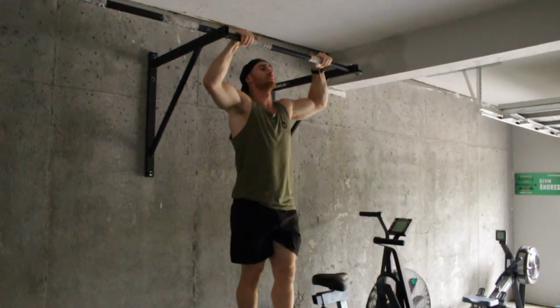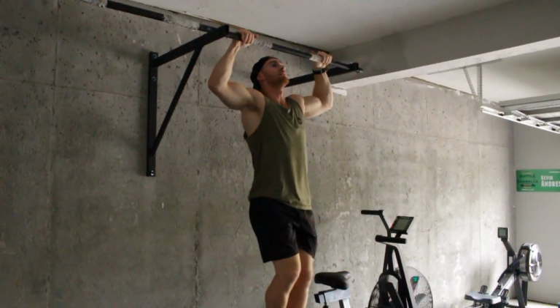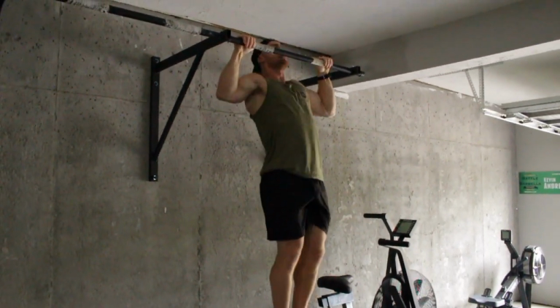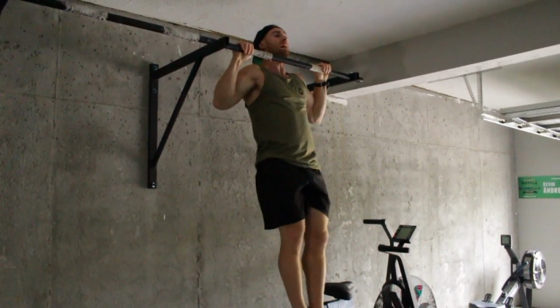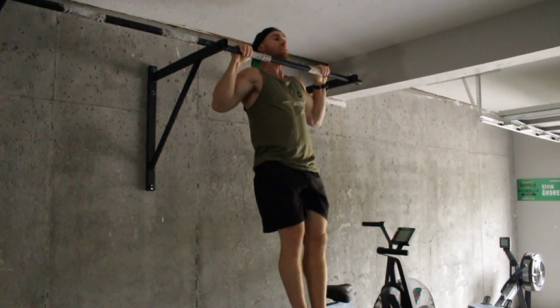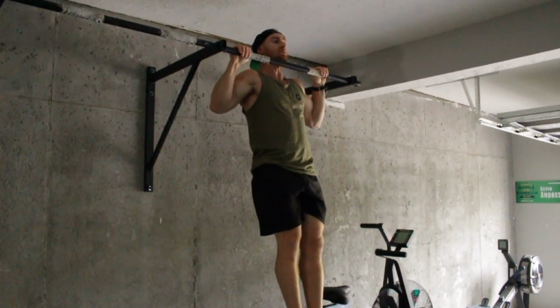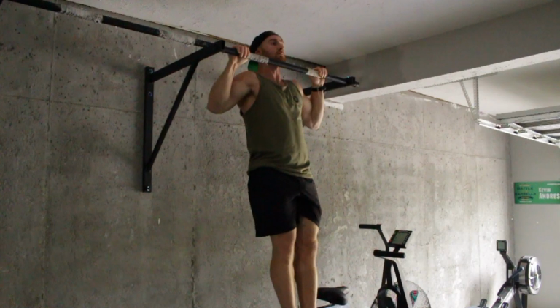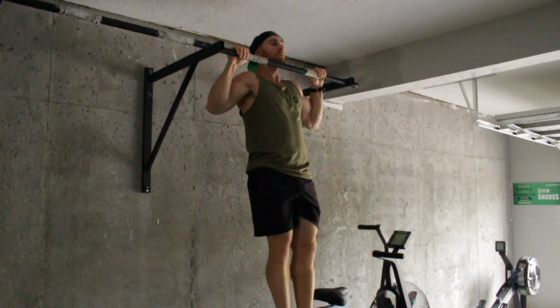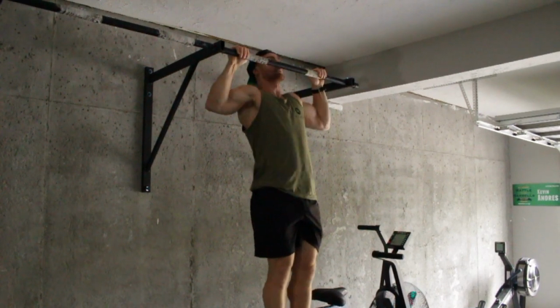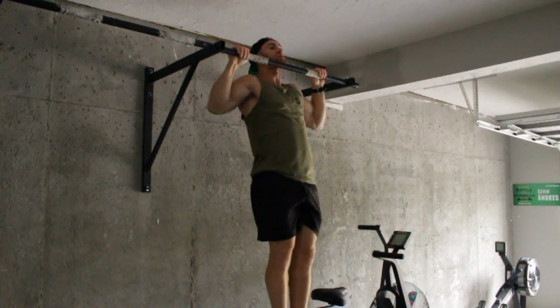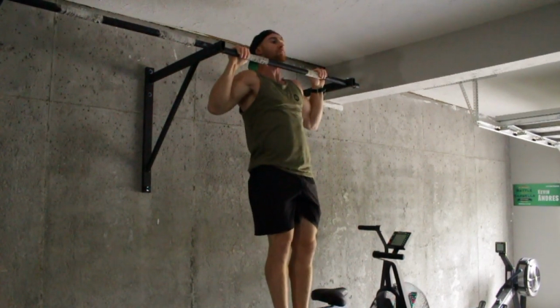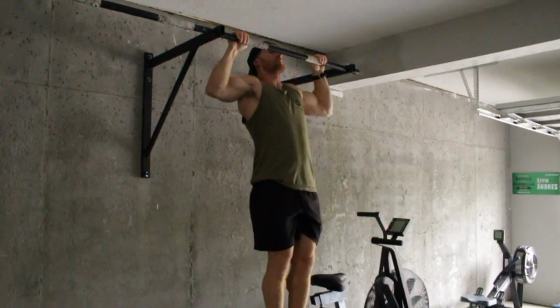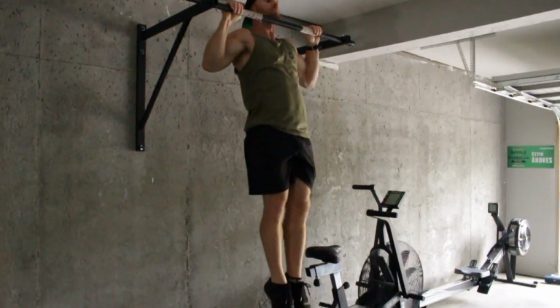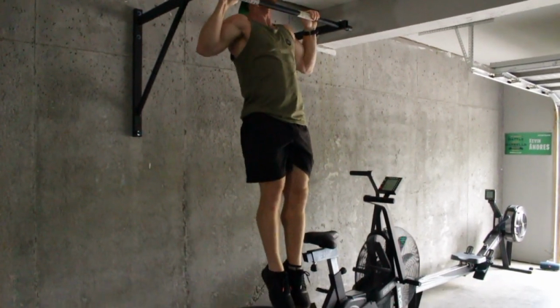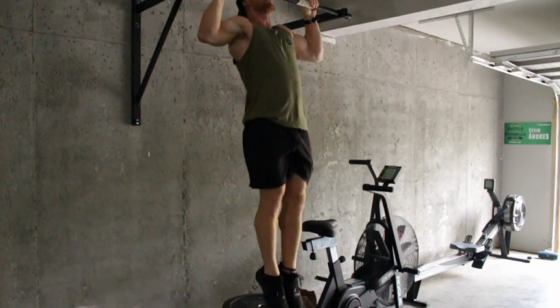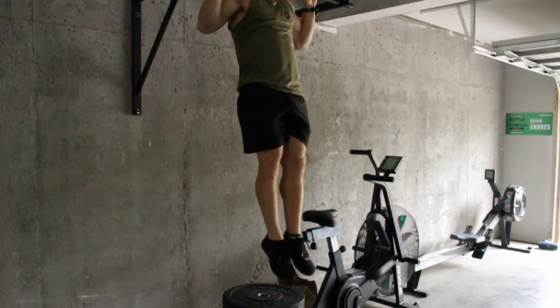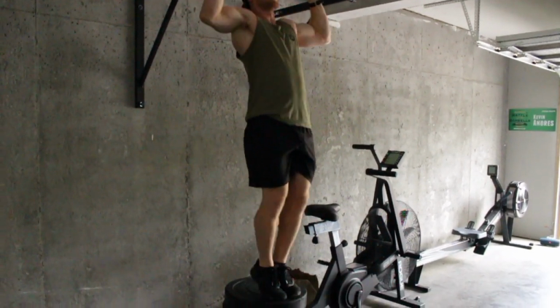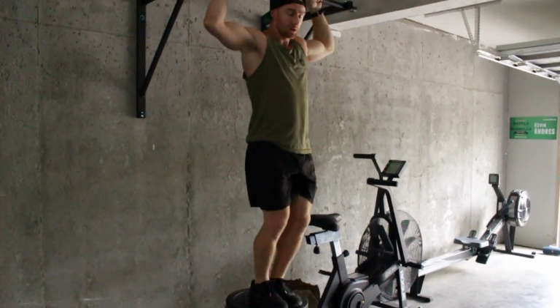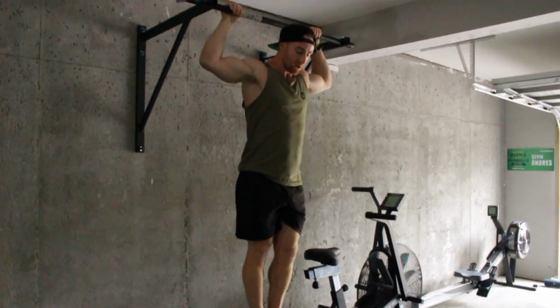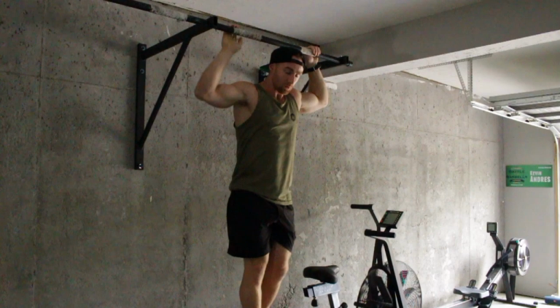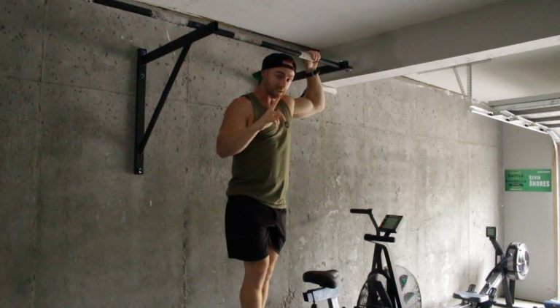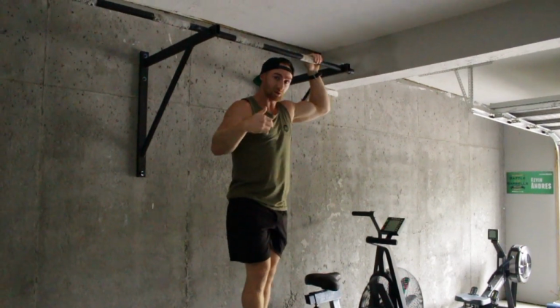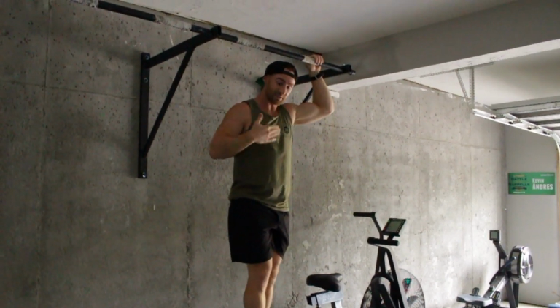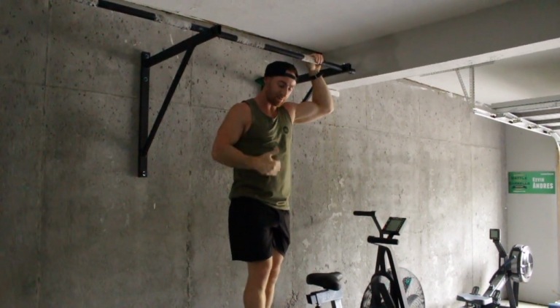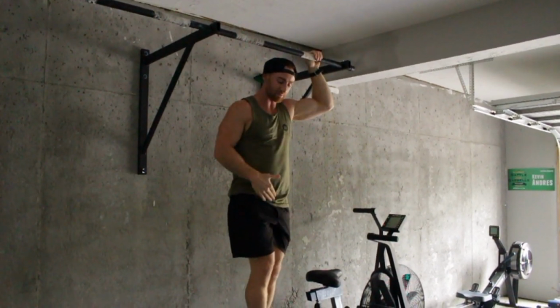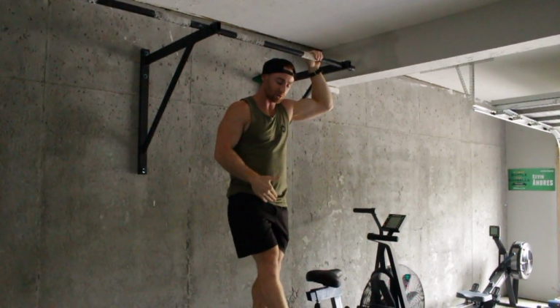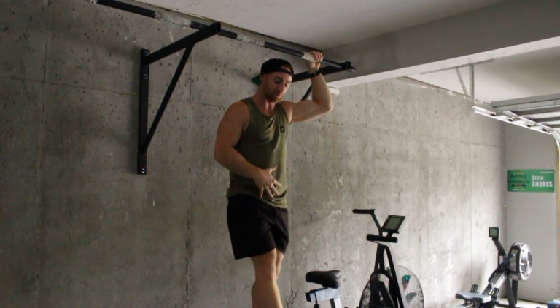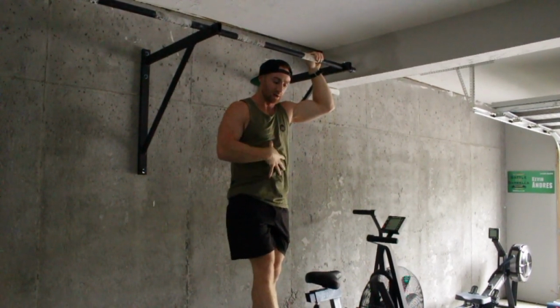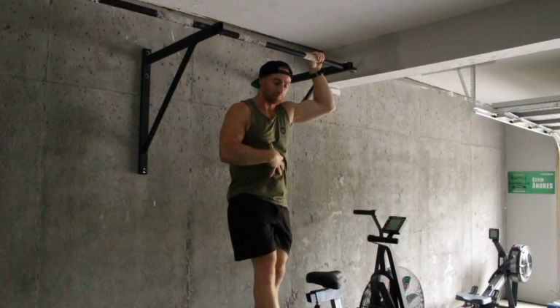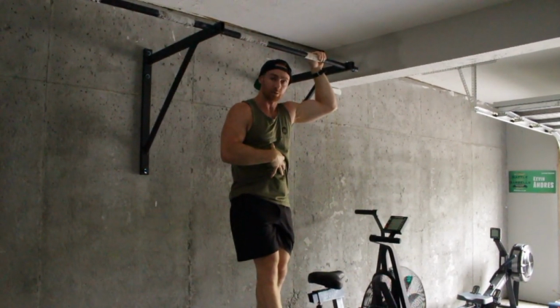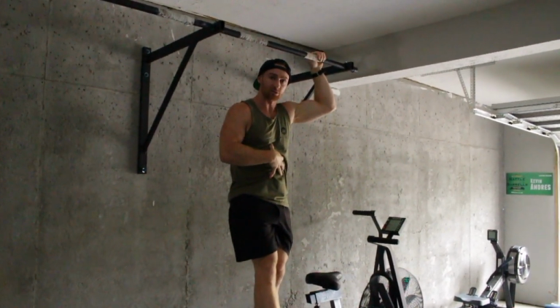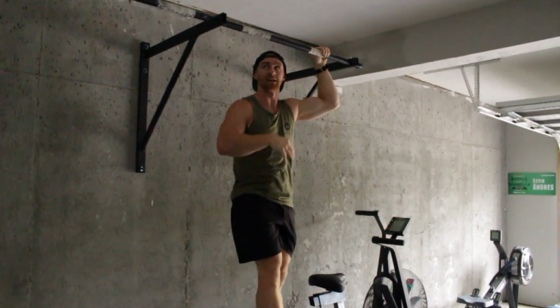I'm hanging on, I'm starting to slip. Jump up. Notice how tight my body is — my toes are at the front, my ribs are locked down.